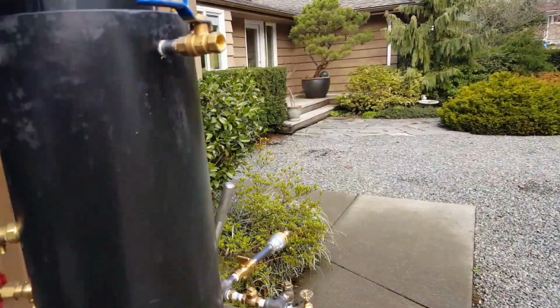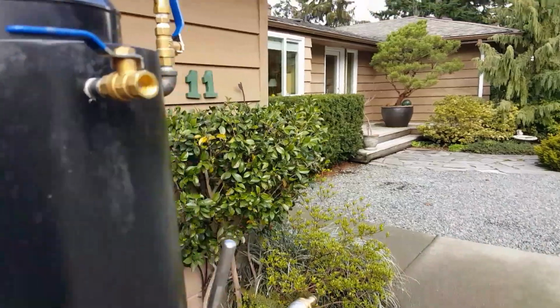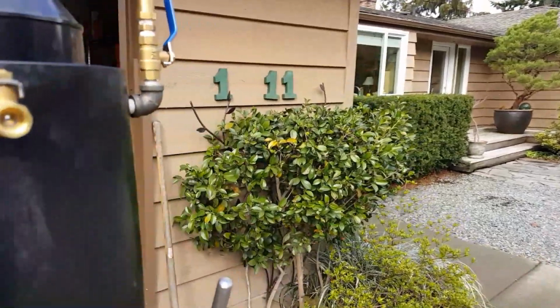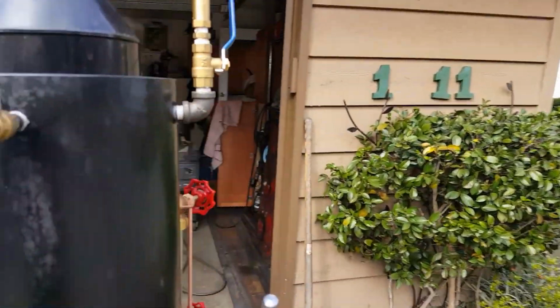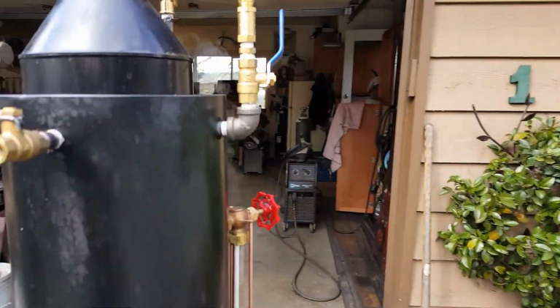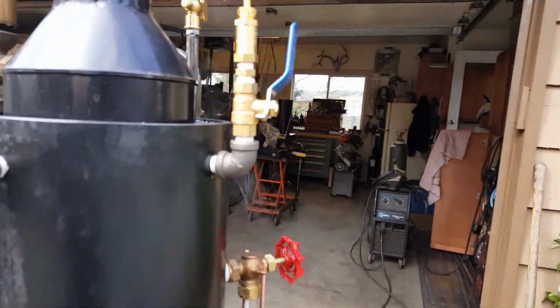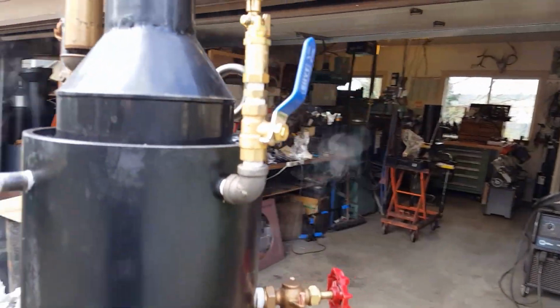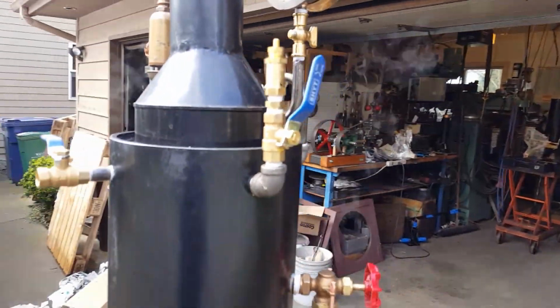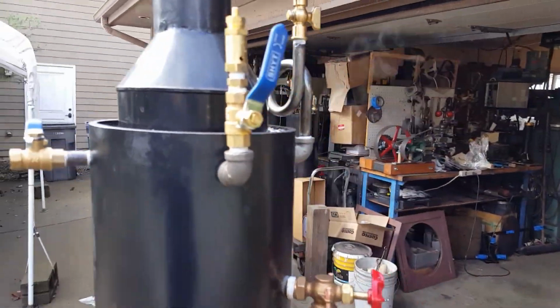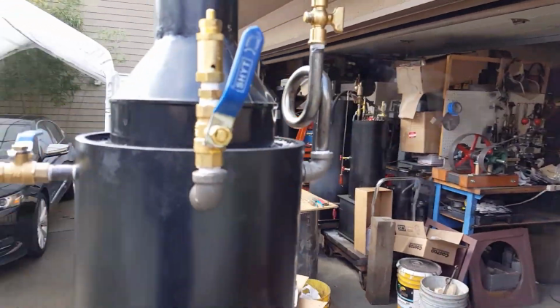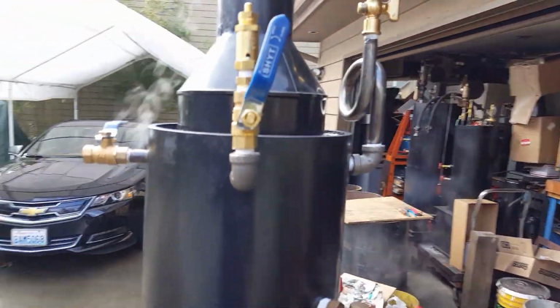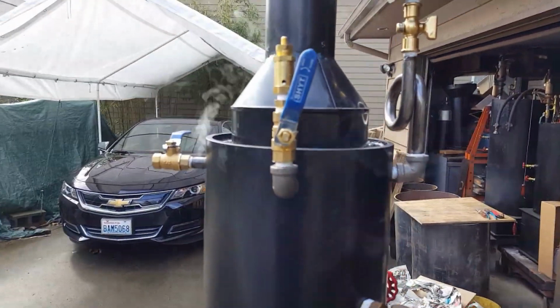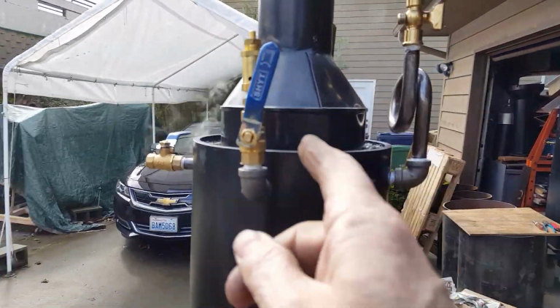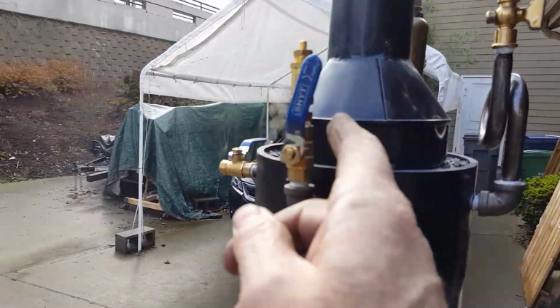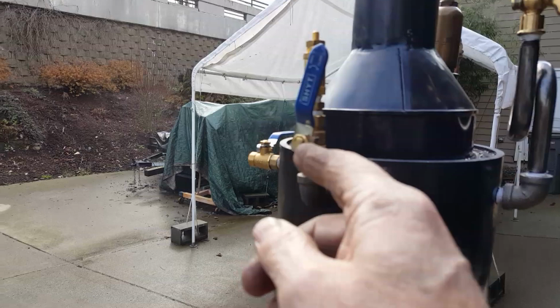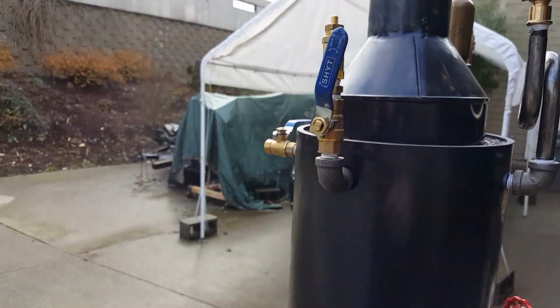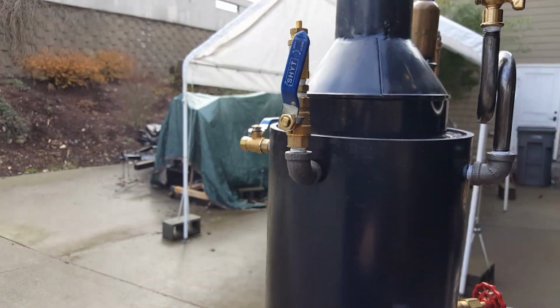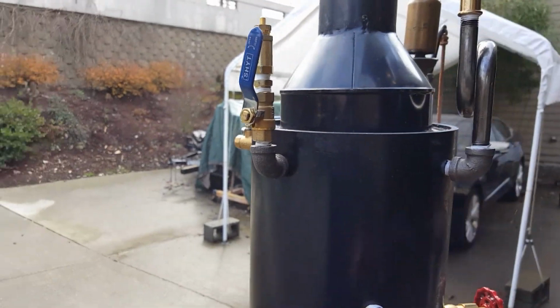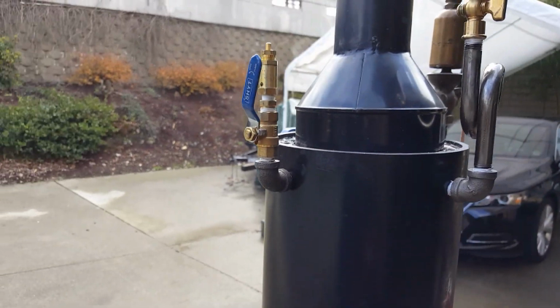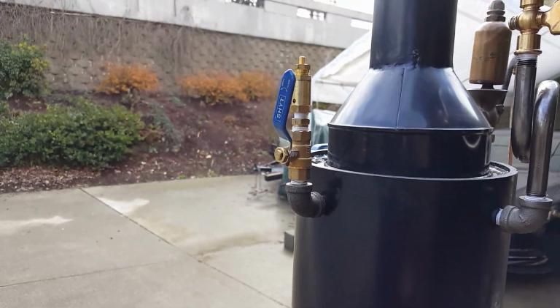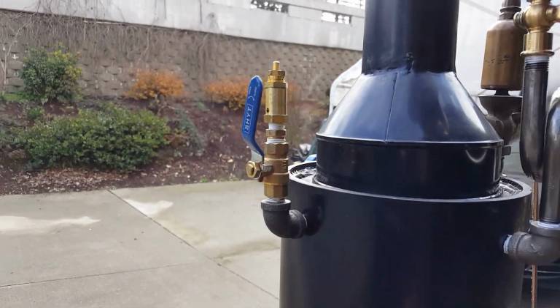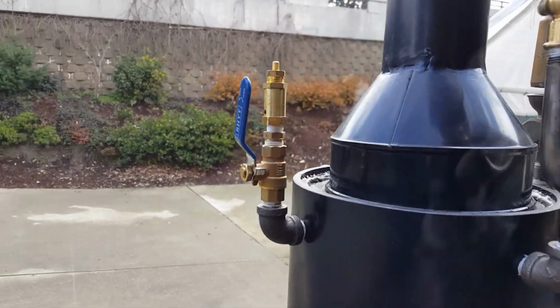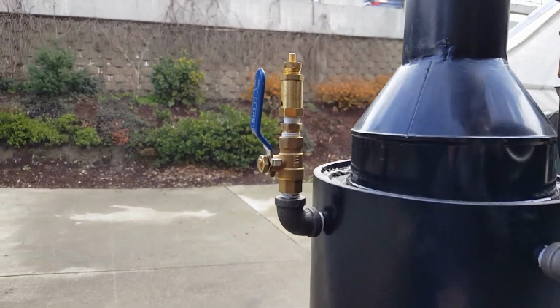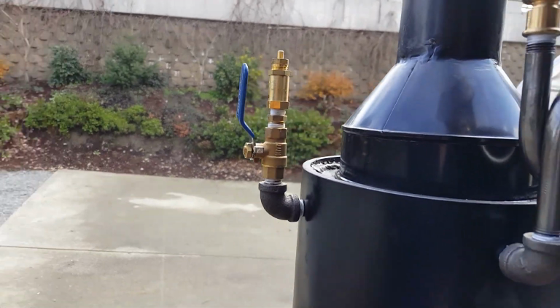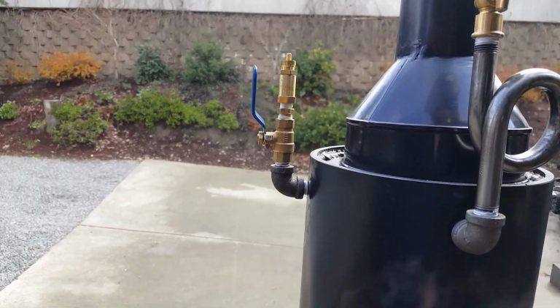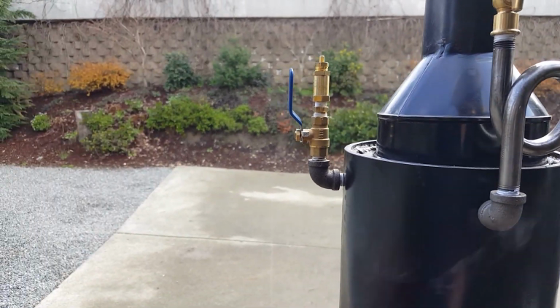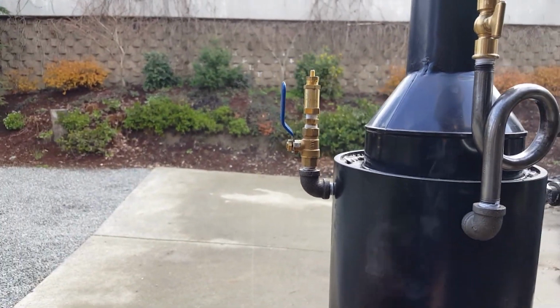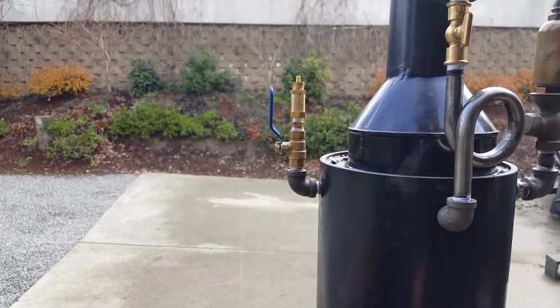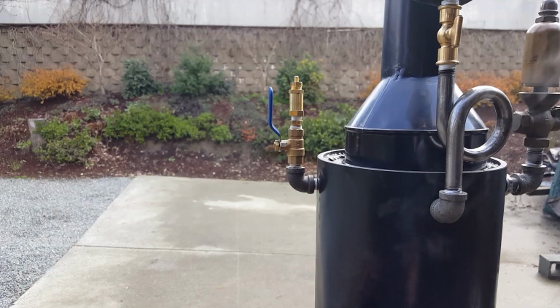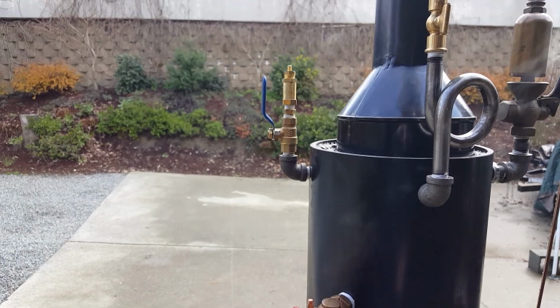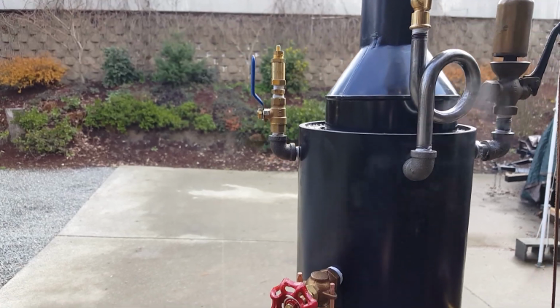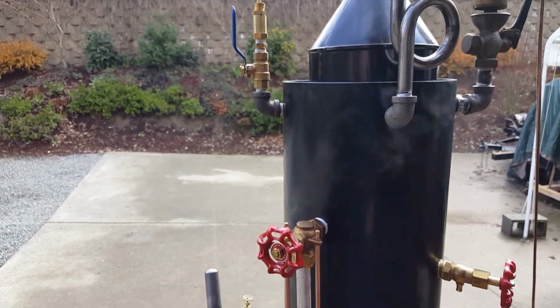Pop off valve is set to go off at about 80. I've got that safety valve on there right now to check it — it's not actually a safety valve. It's just a valve that I put on to check the pop off valve to make sure it works right.